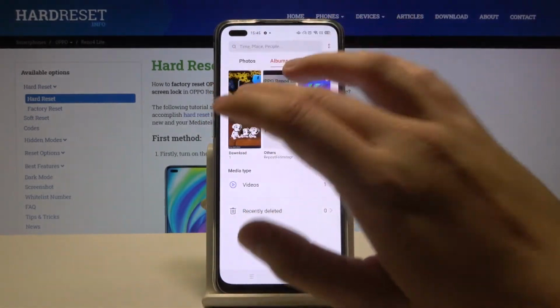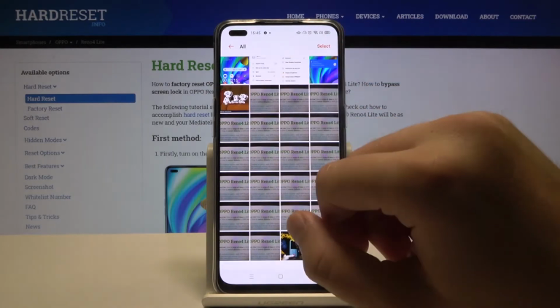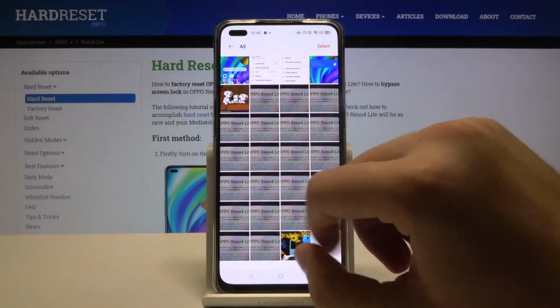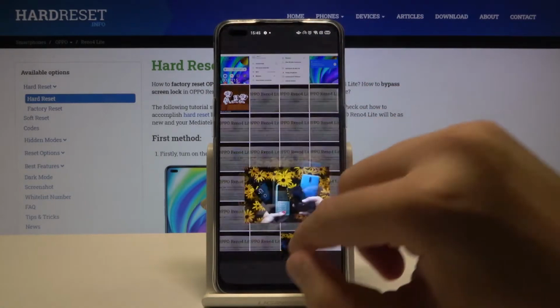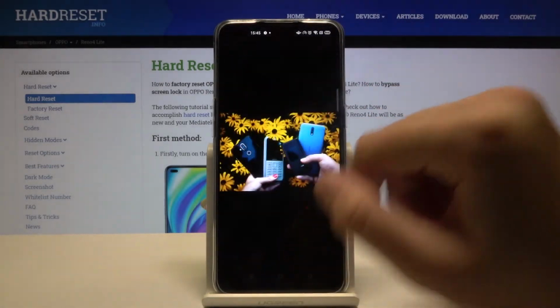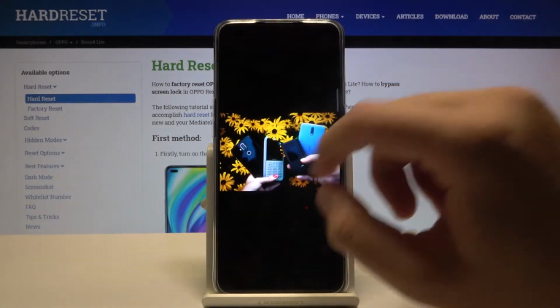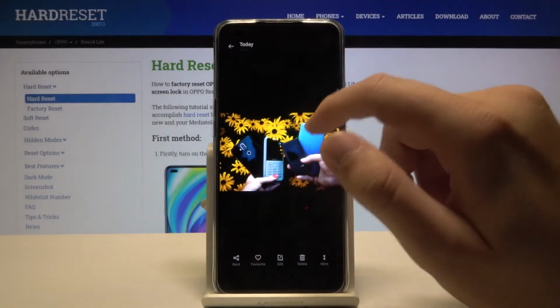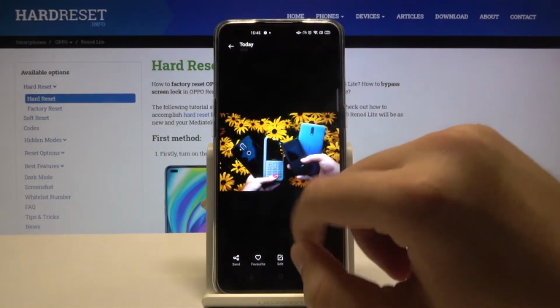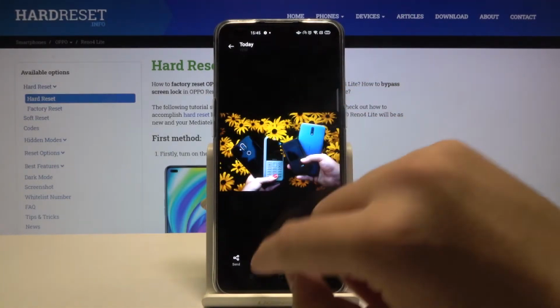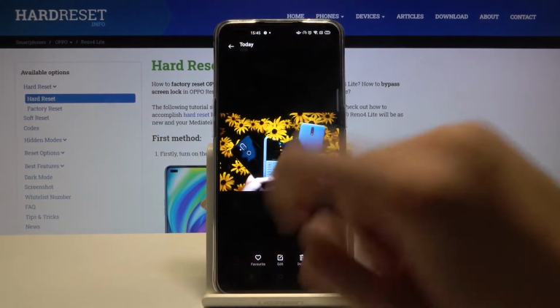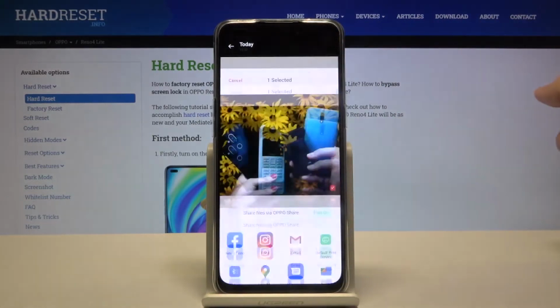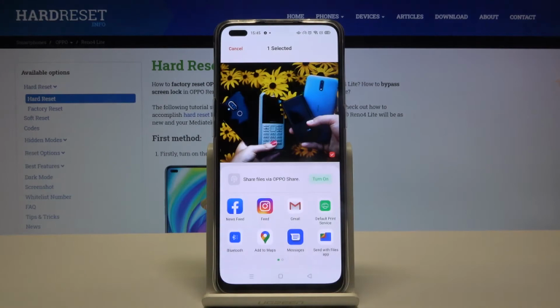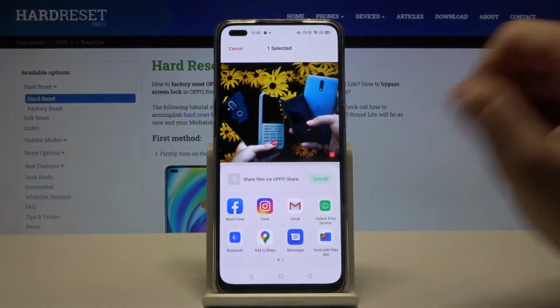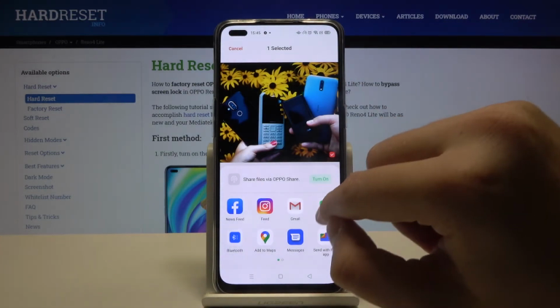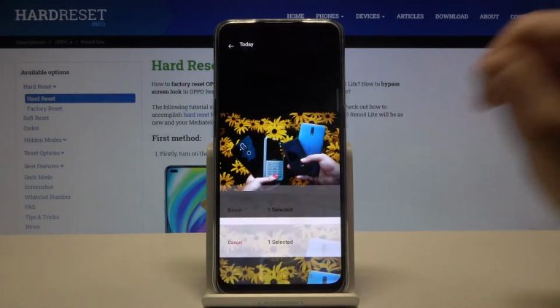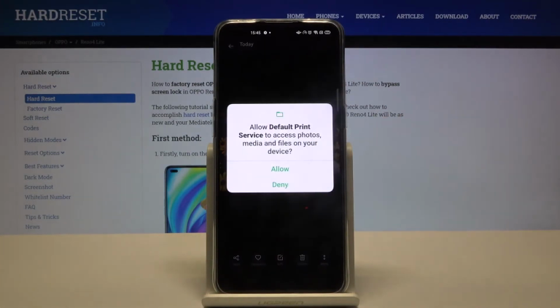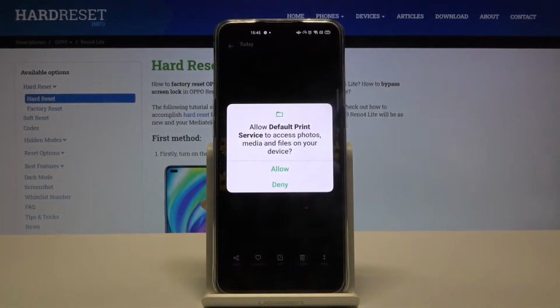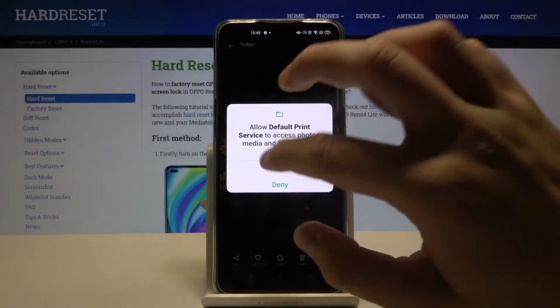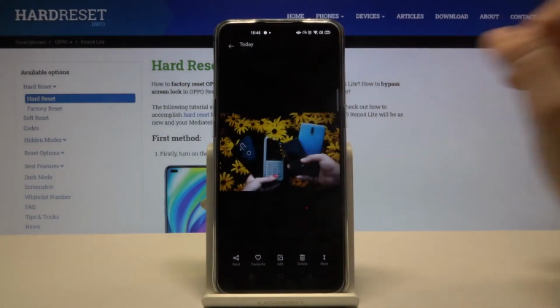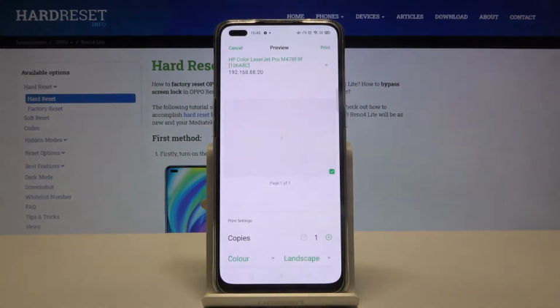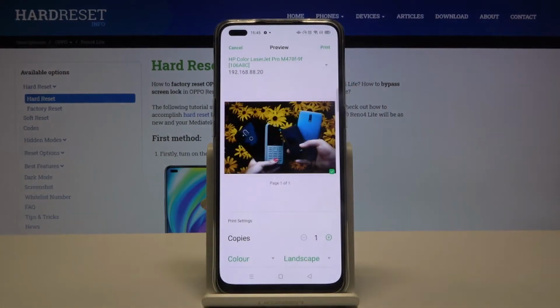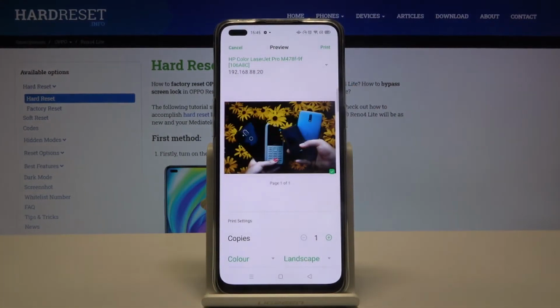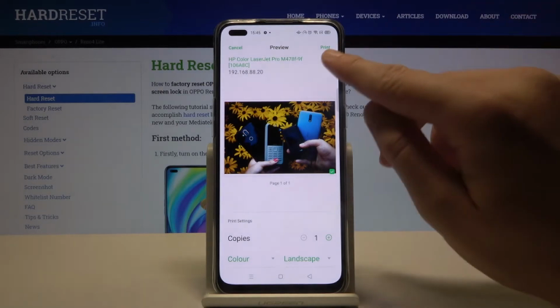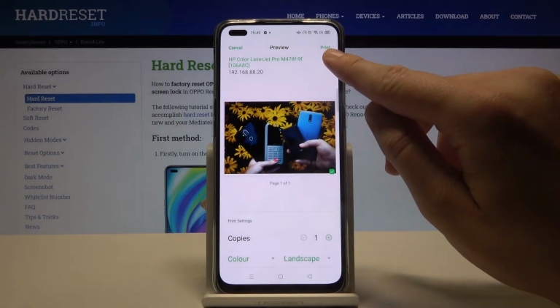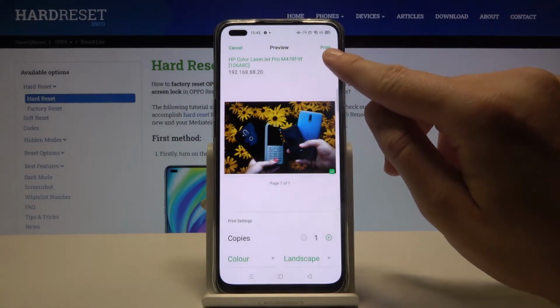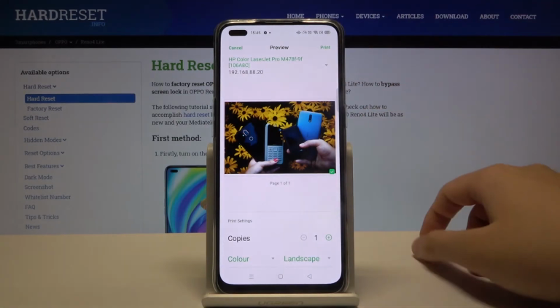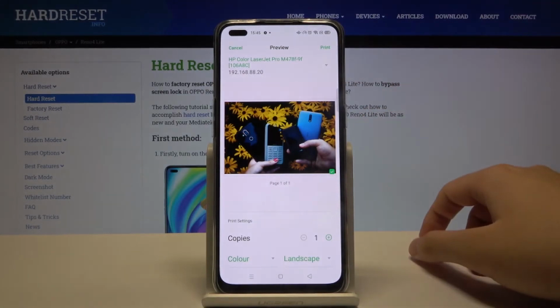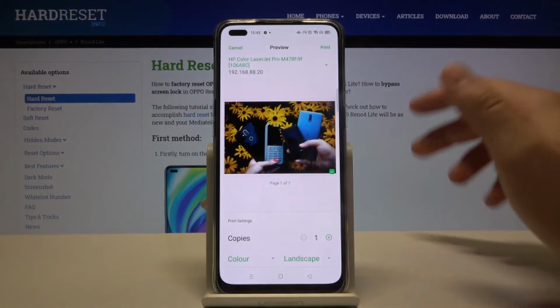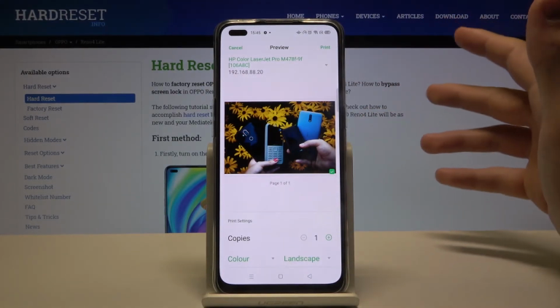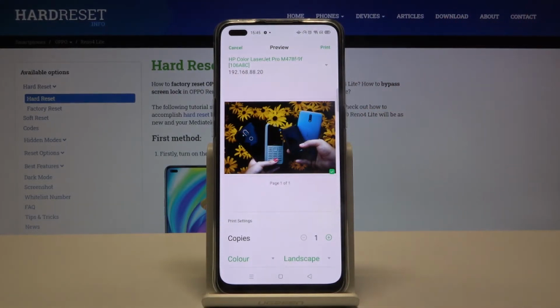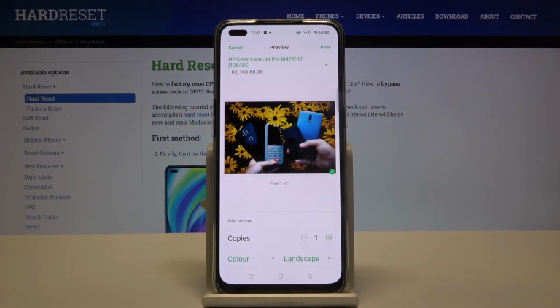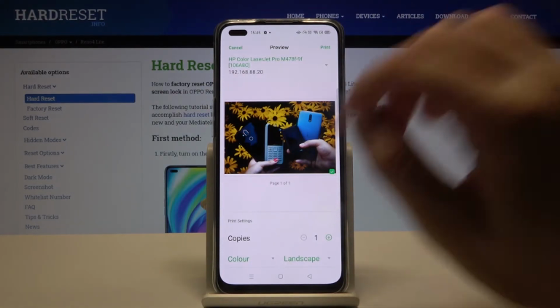I'll go right here and select this photo, click on Send, tap on the Default Print Service, accept the permission, and then simply tap on Print in the upper right corner to print this picture.